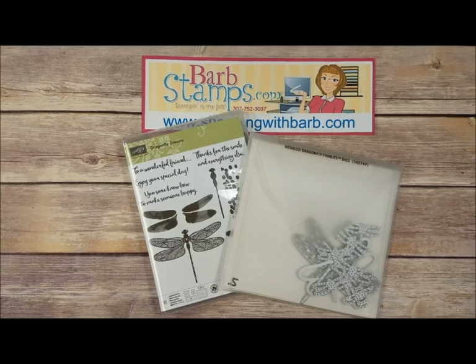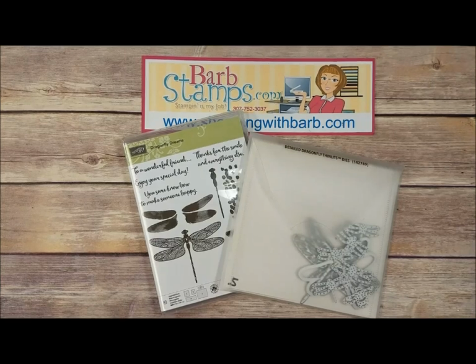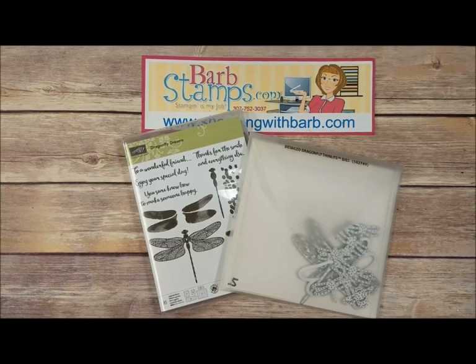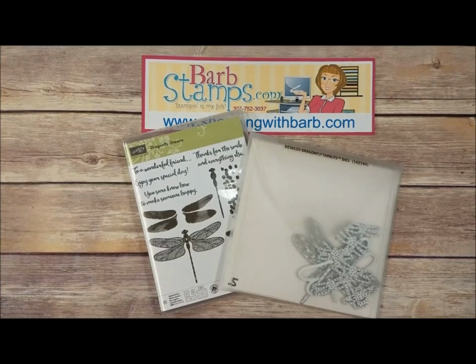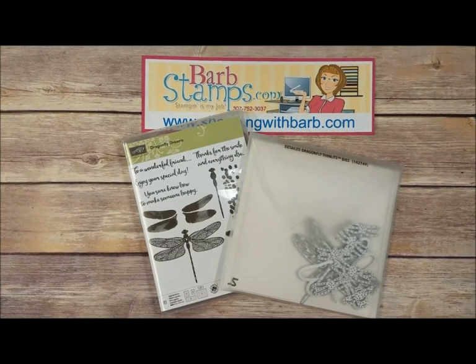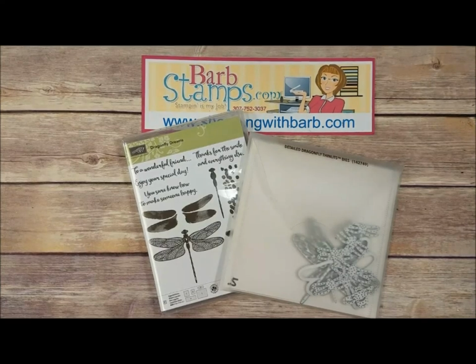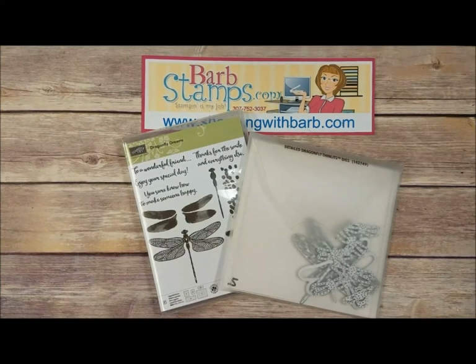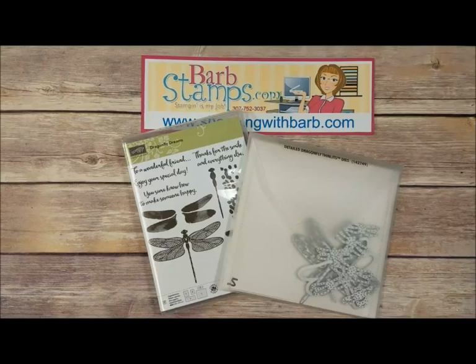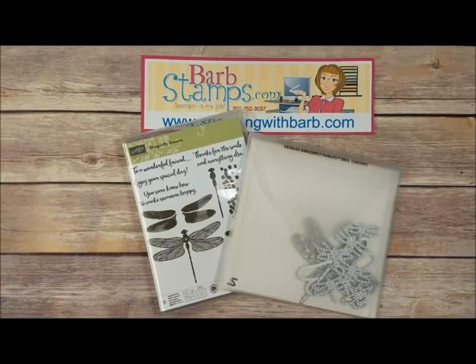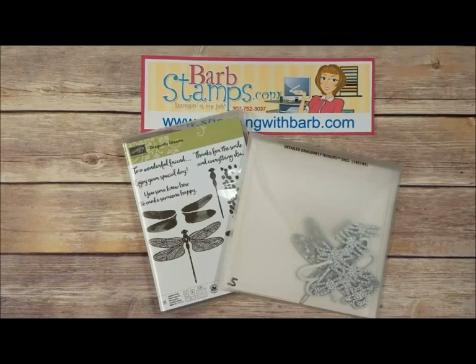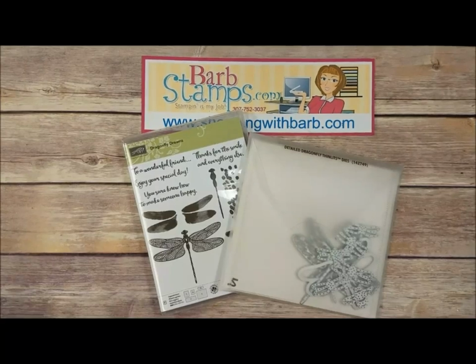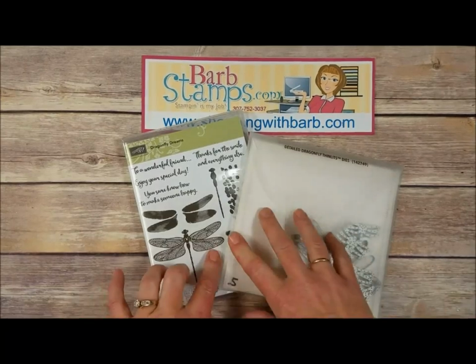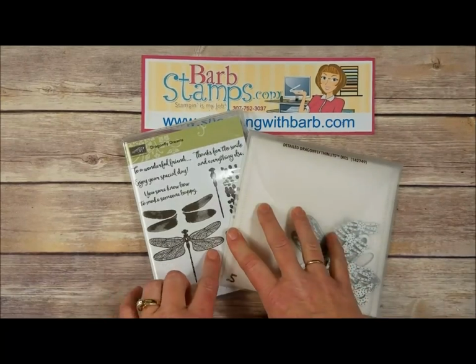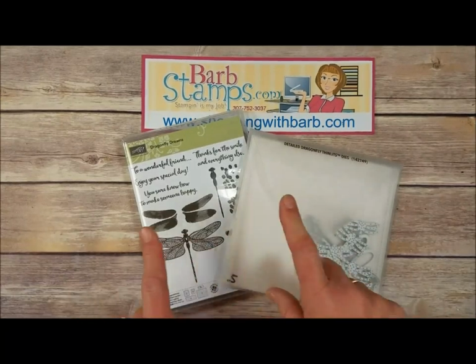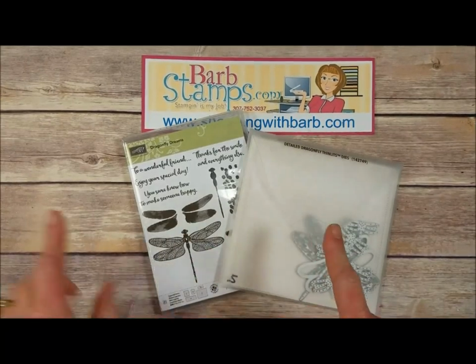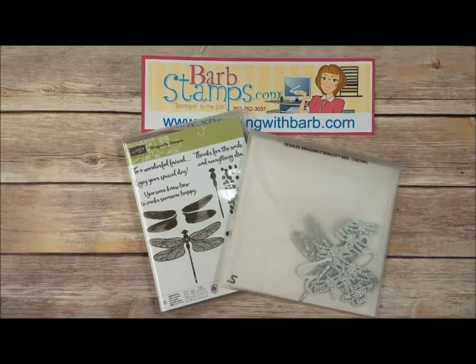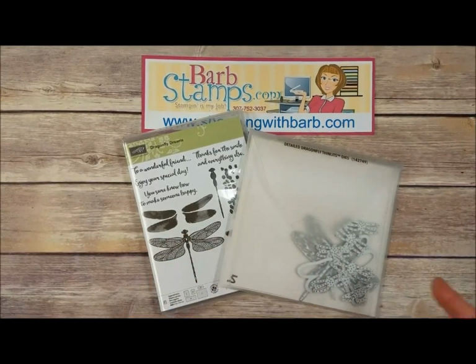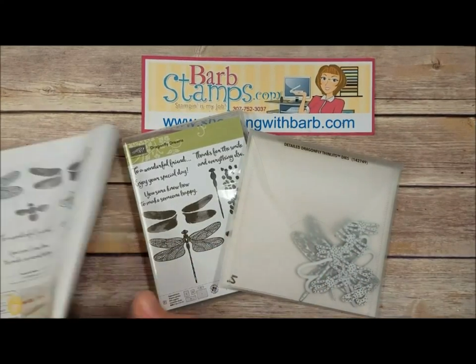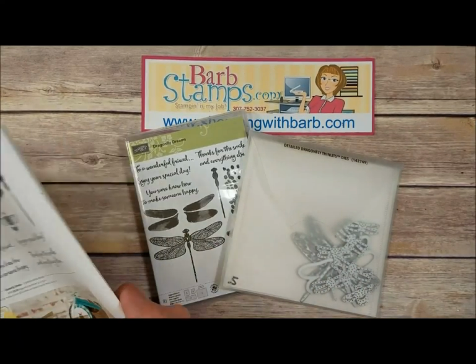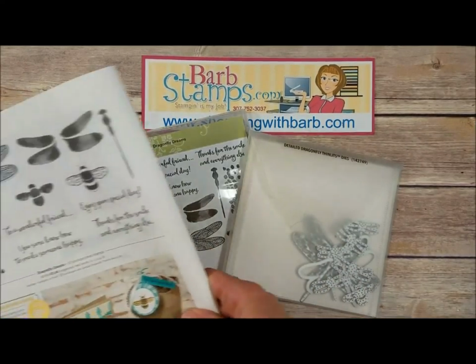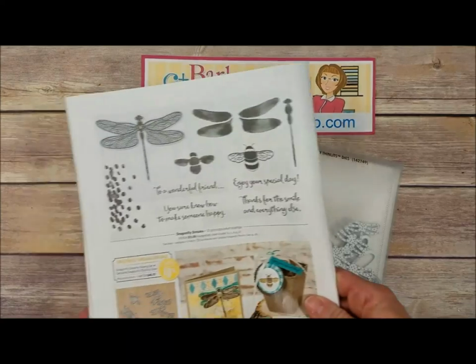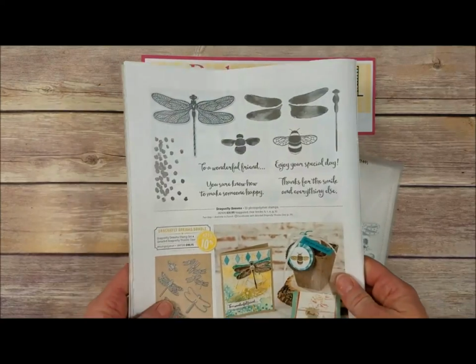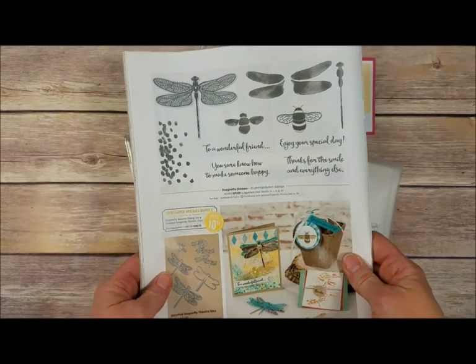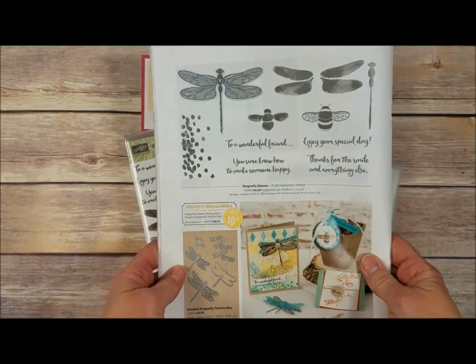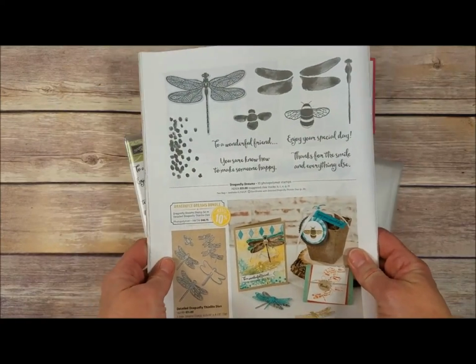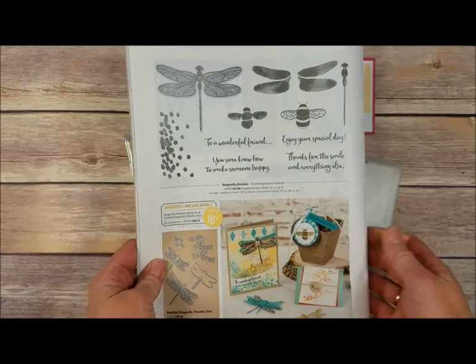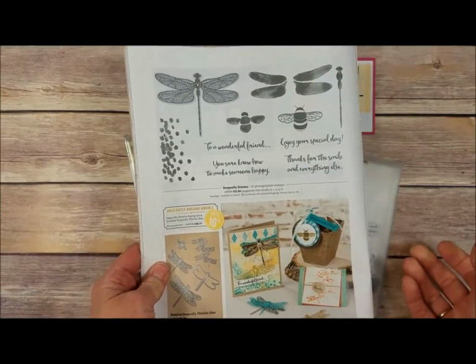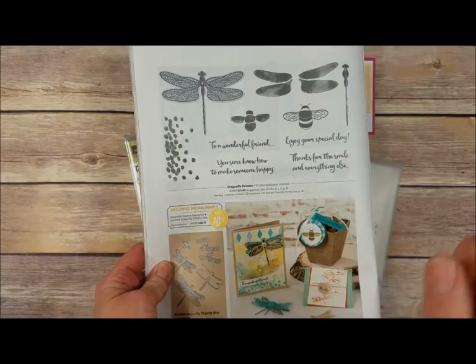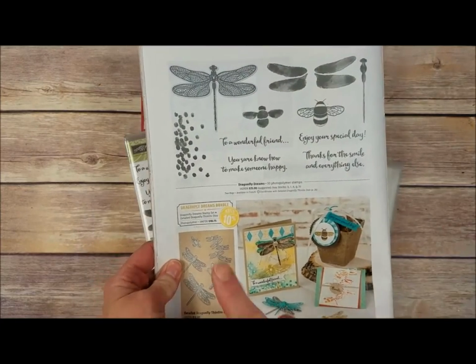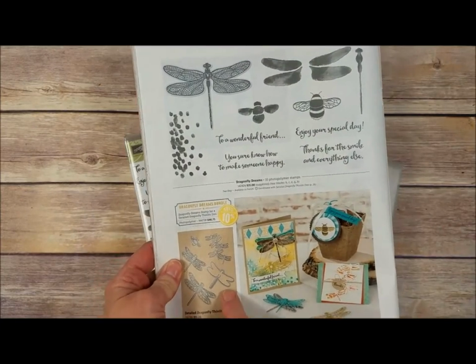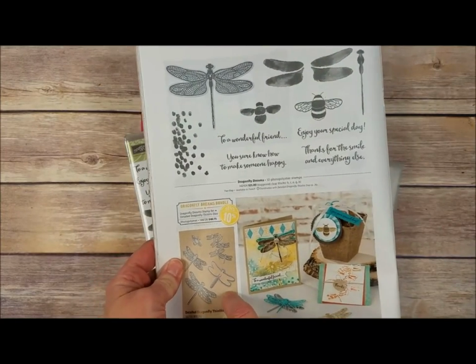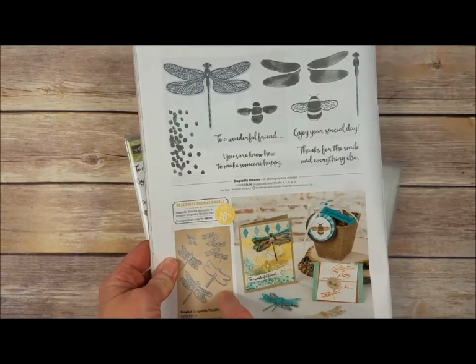Hey everybody, this is Barb with BarbStamps.com. I want to welcome you to our video today. I've got 40 plus cards I want to show you that I've received in swaps that use the Dragonfly Dreams bundle.